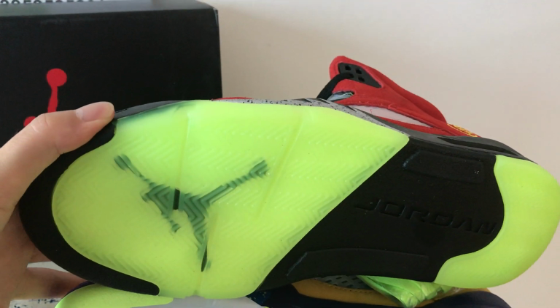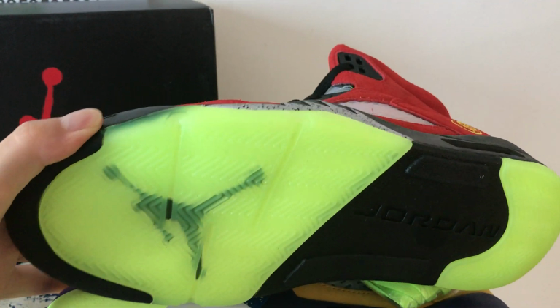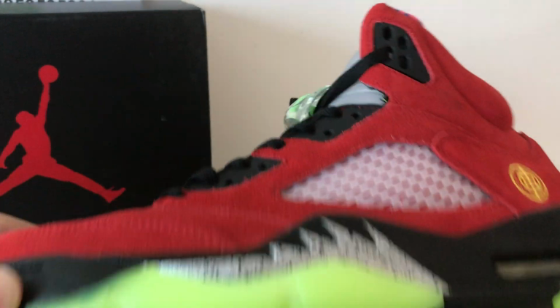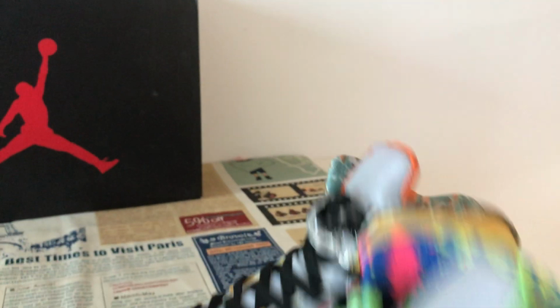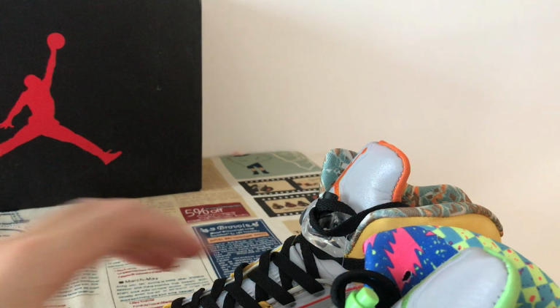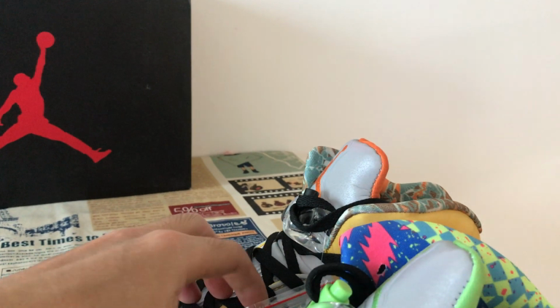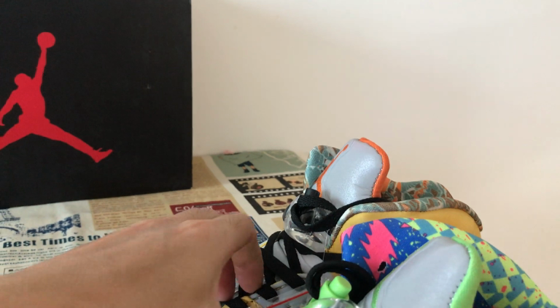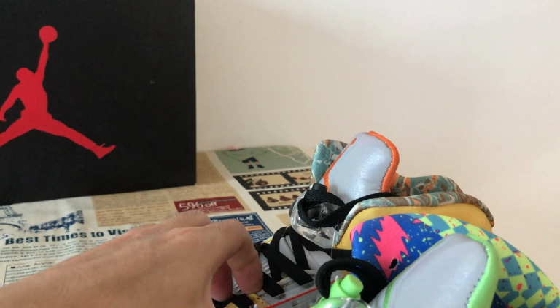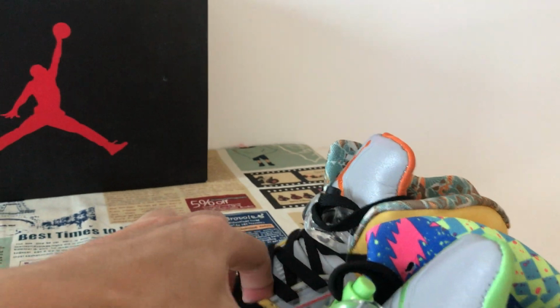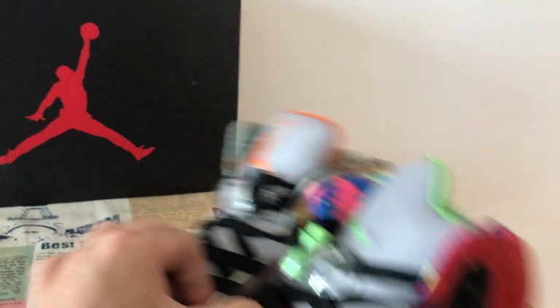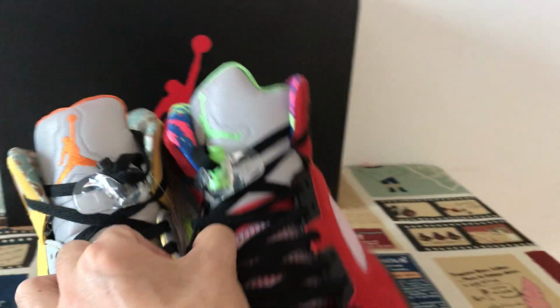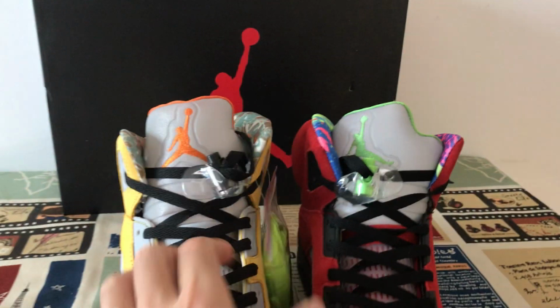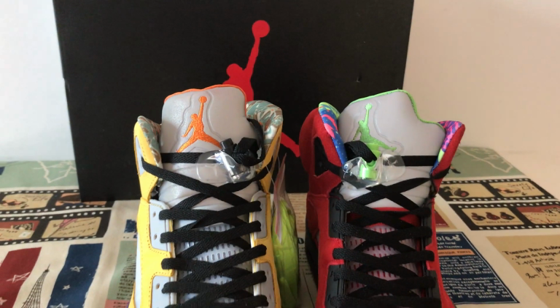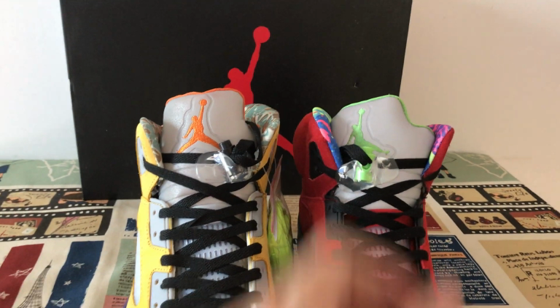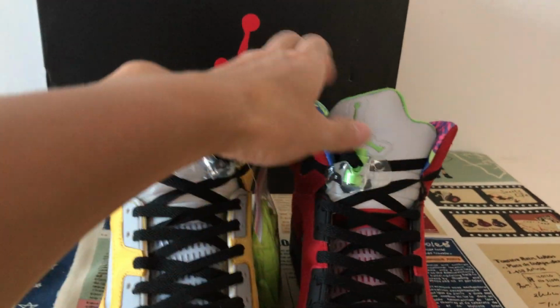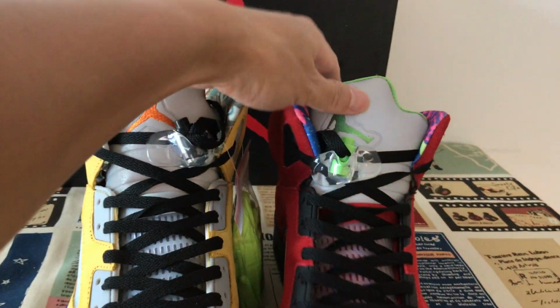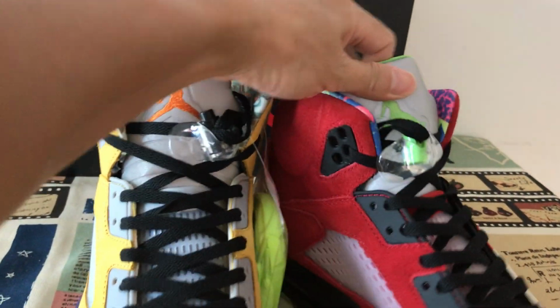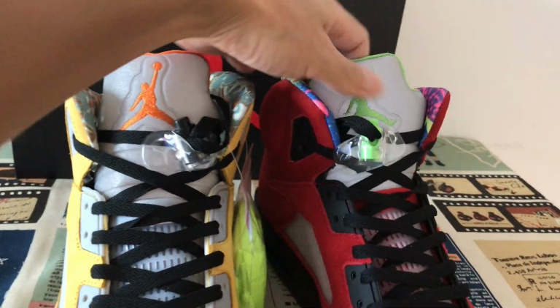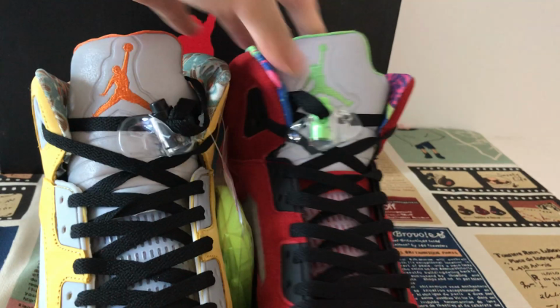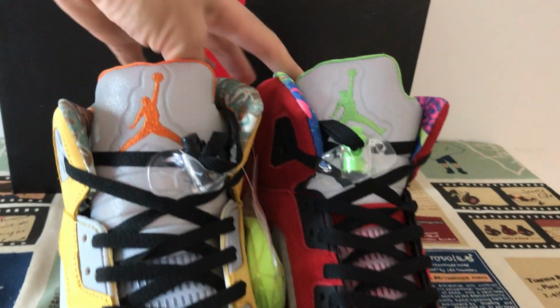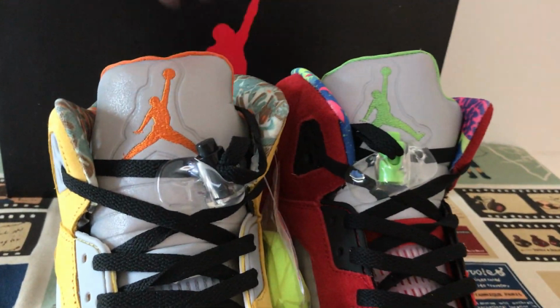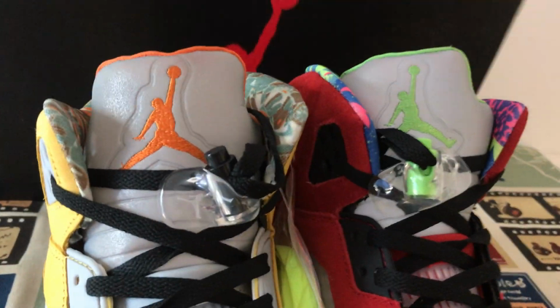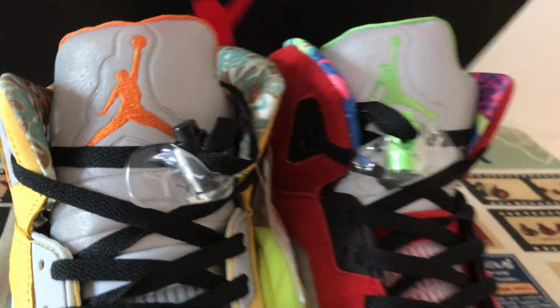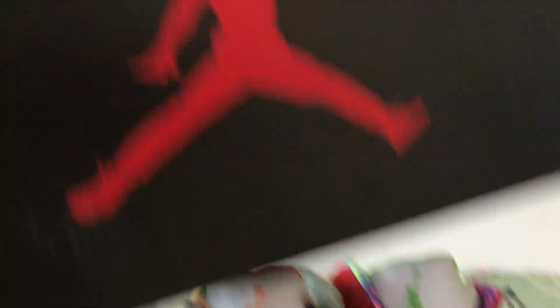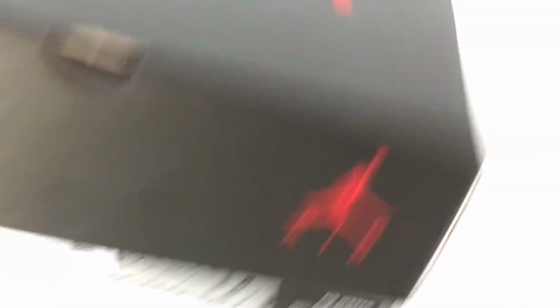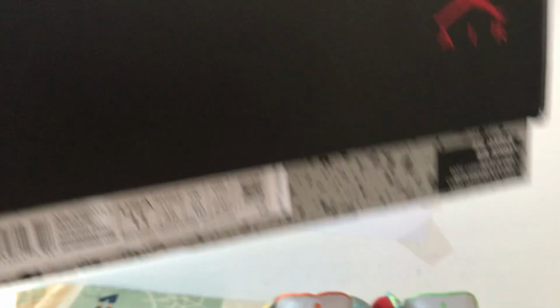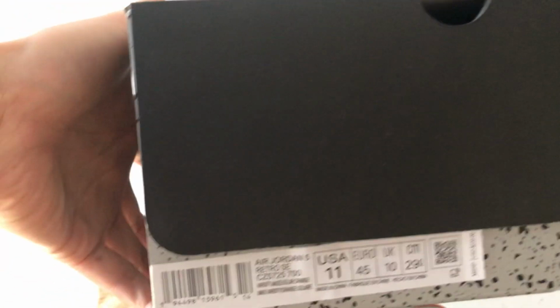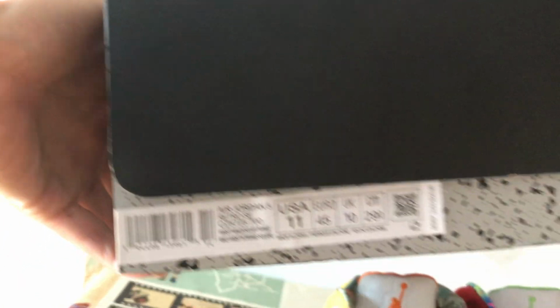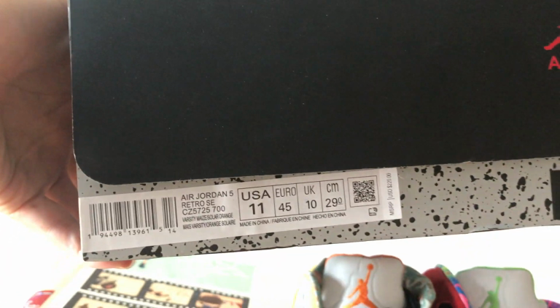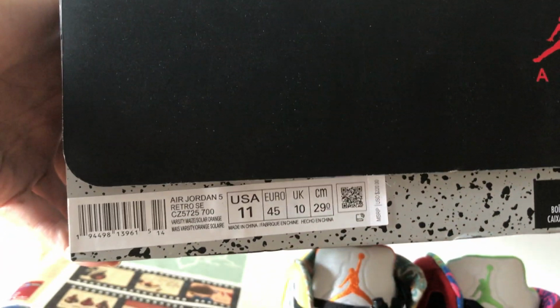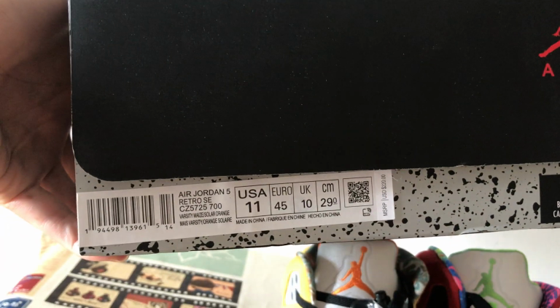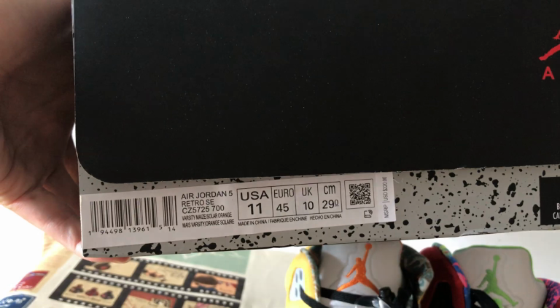Very, very beautiful and interesting shoes. Thank you.